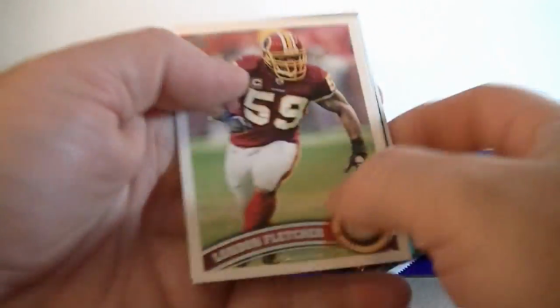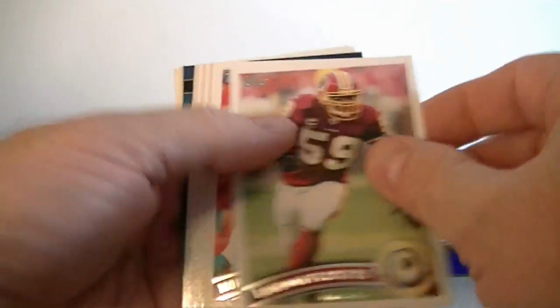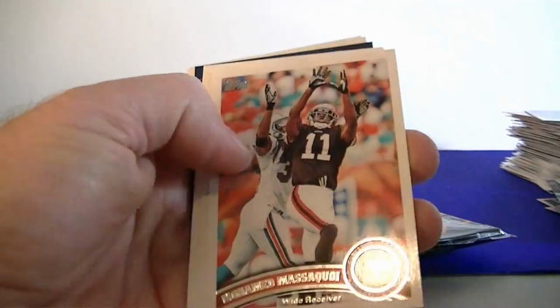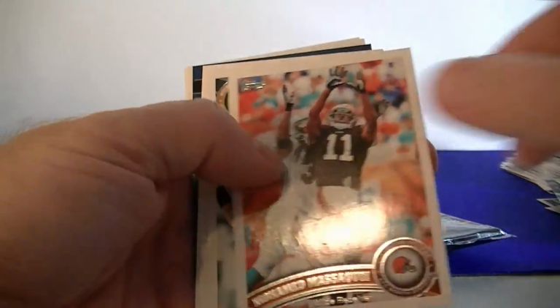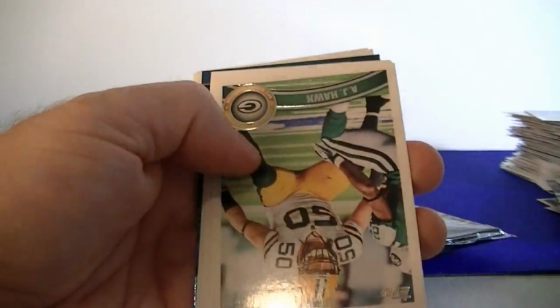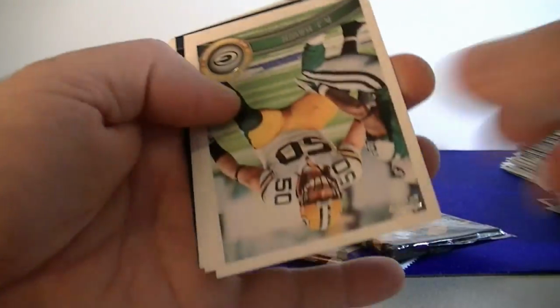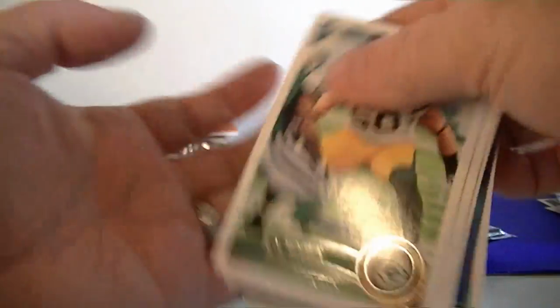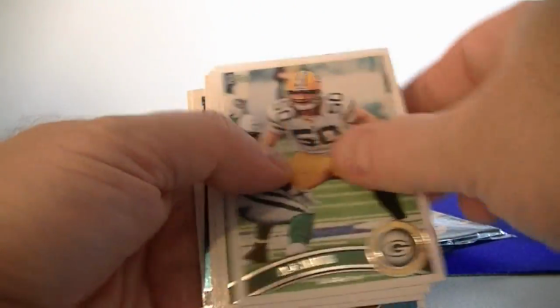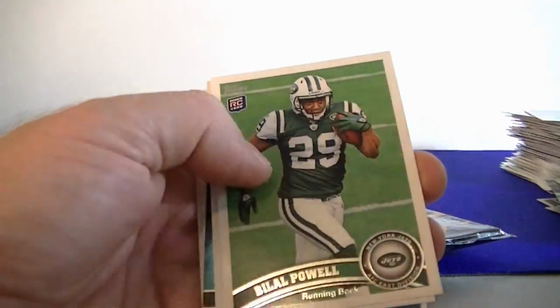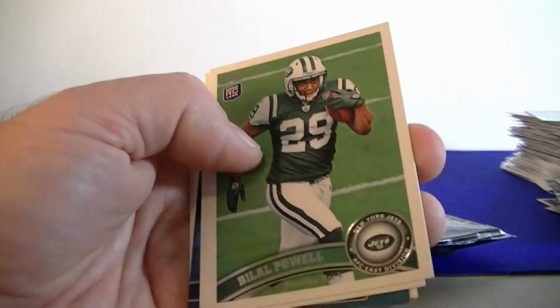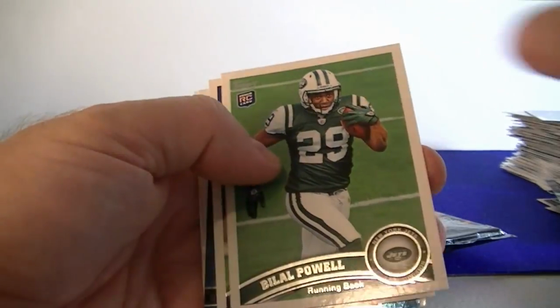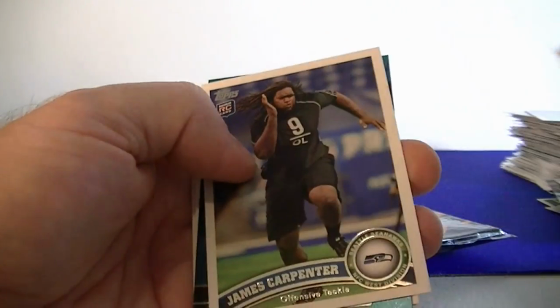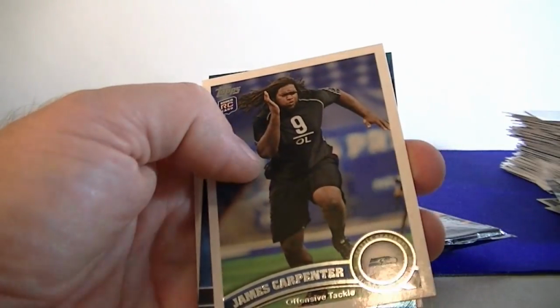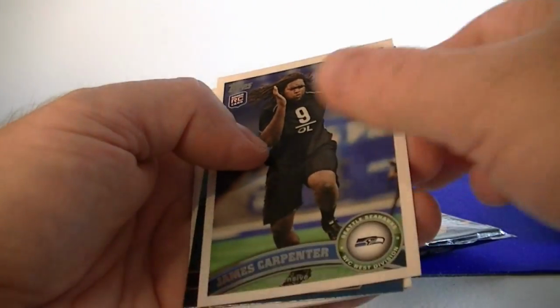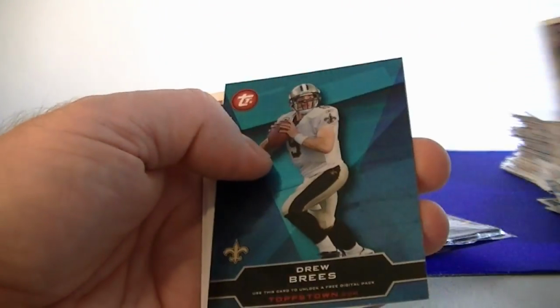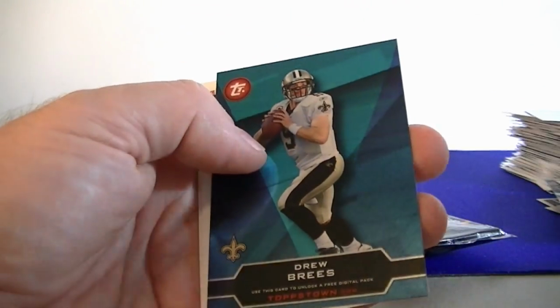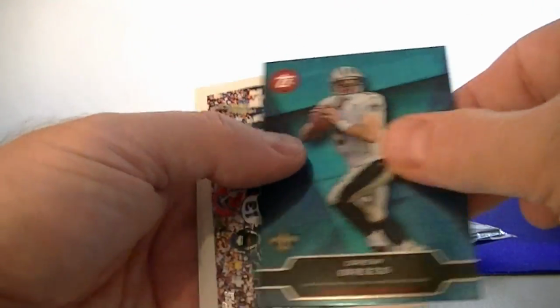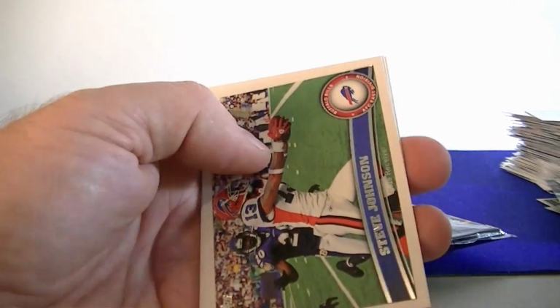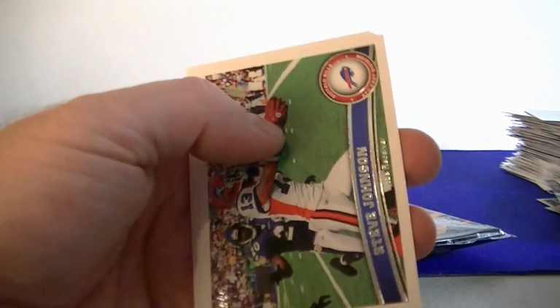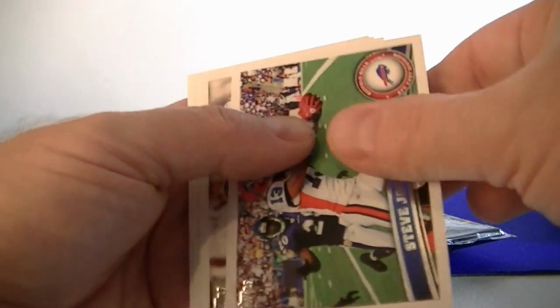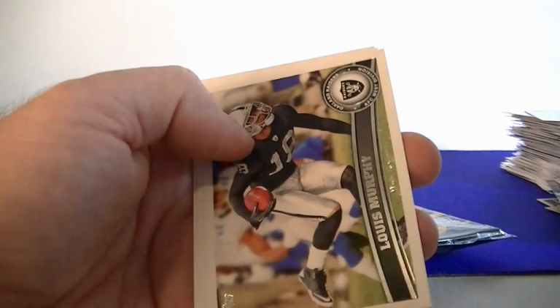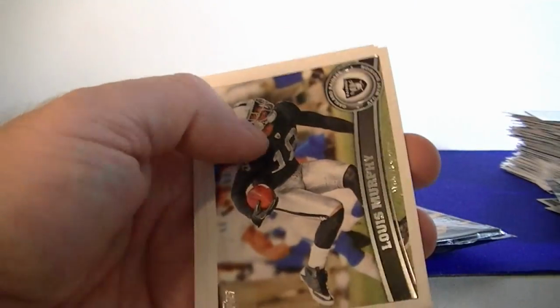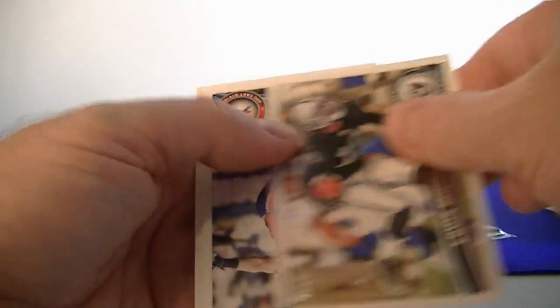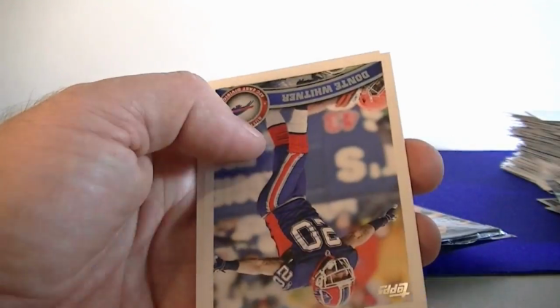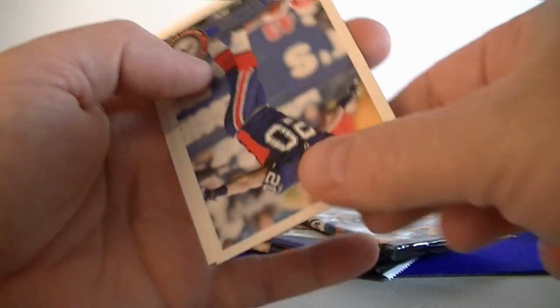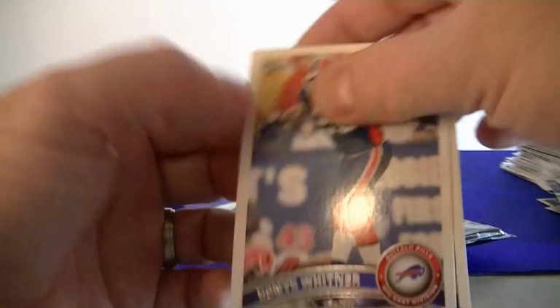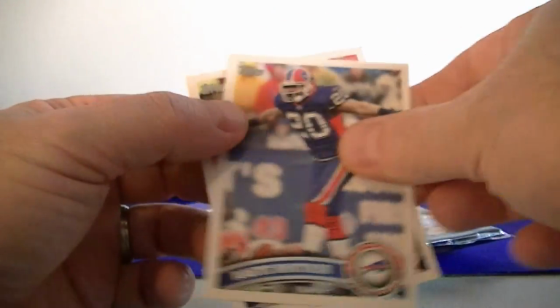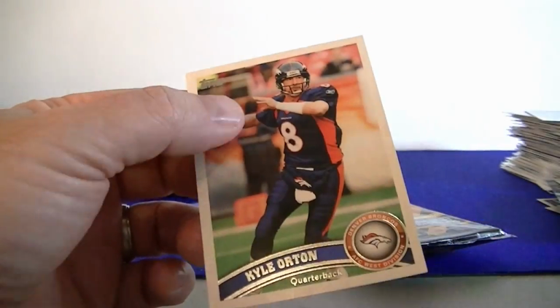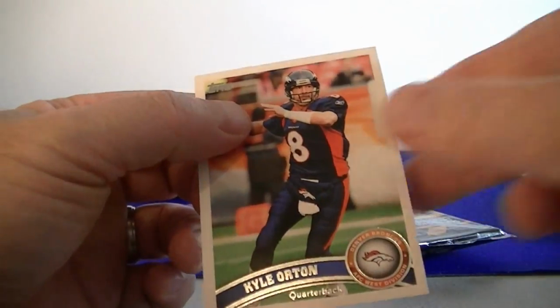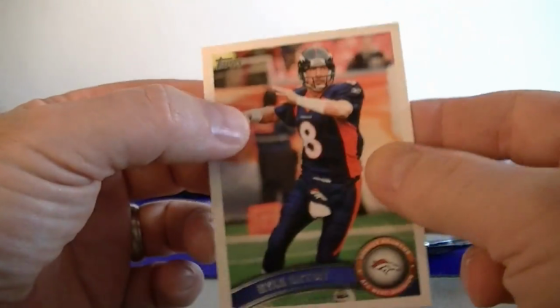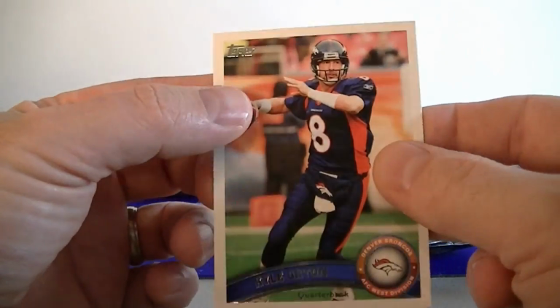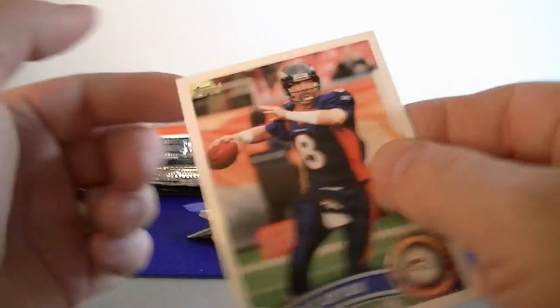Let's do the second pack — nice surprise hit there at the top. London Fletcher, A.J. Hawke, Blount rookie, Compater rookie, Drew Brees, Johnson, Murphy, Dante Whitner, and Kyle Orton.